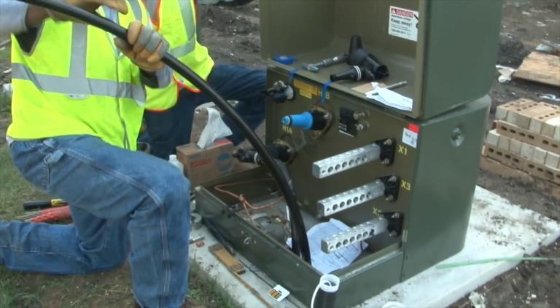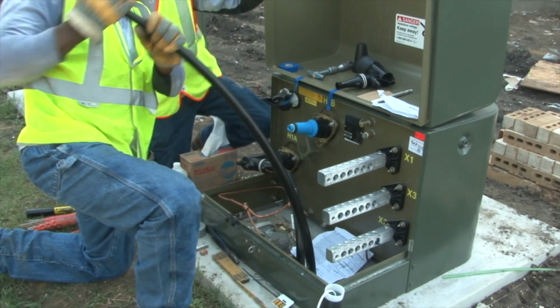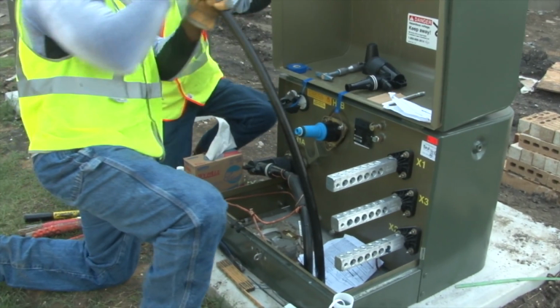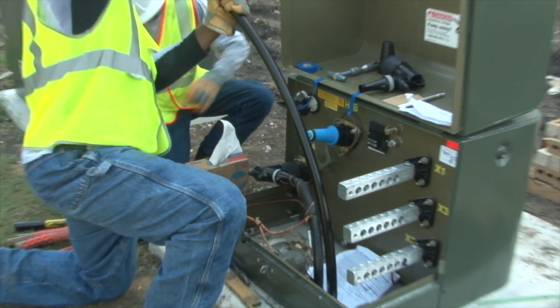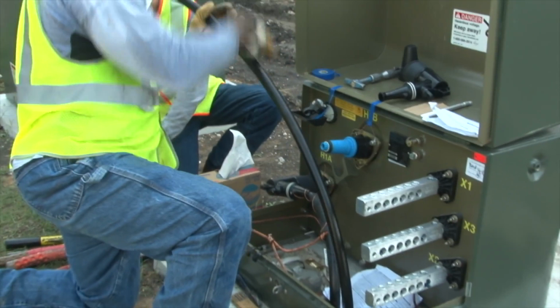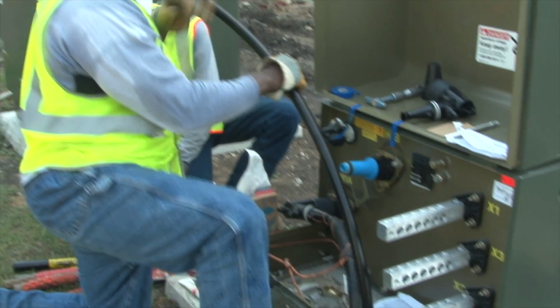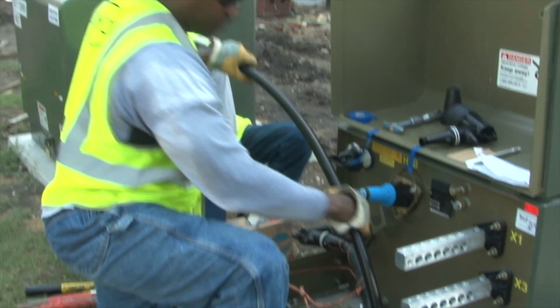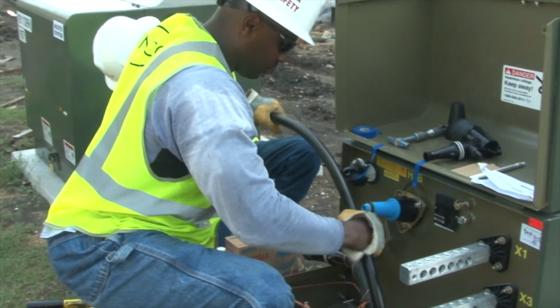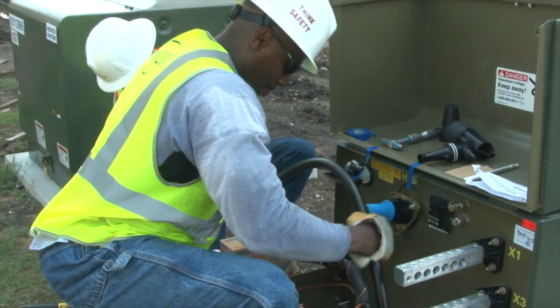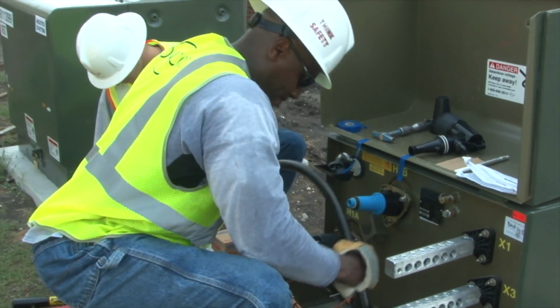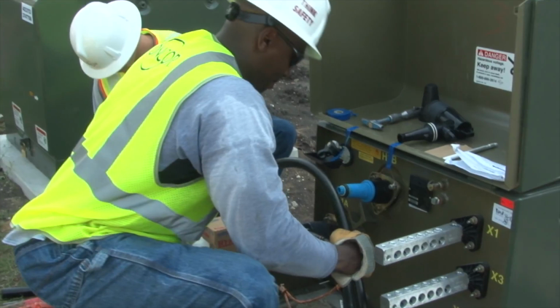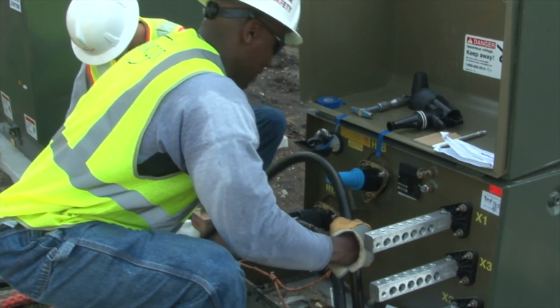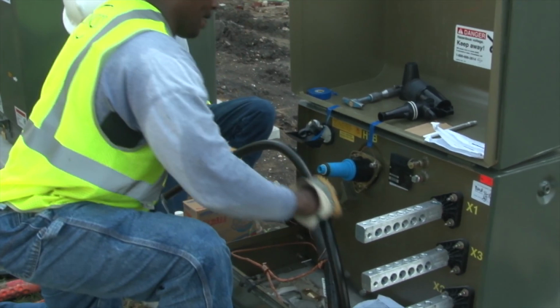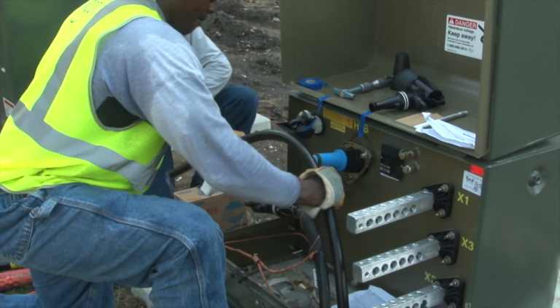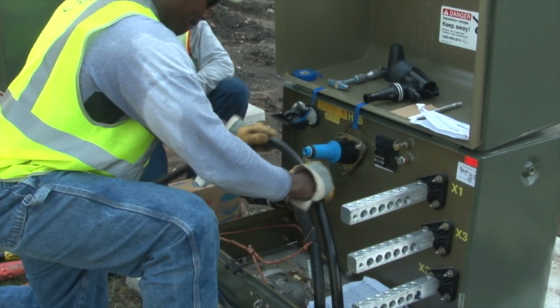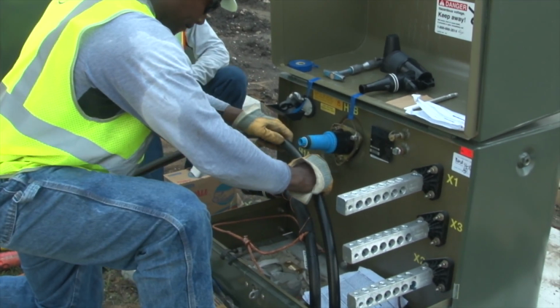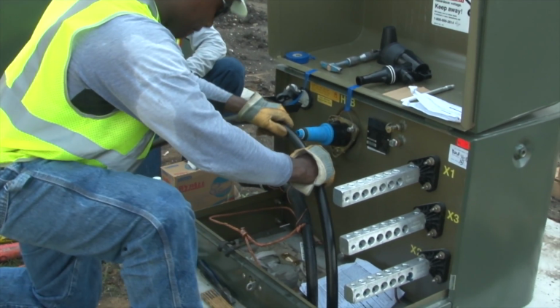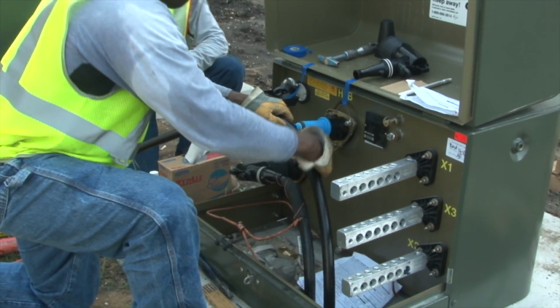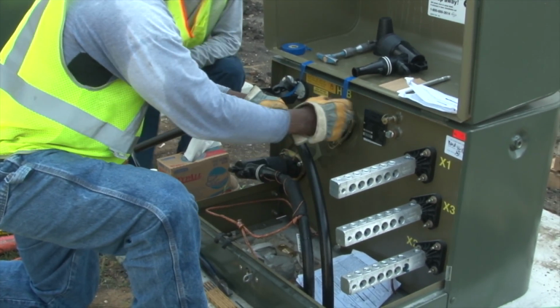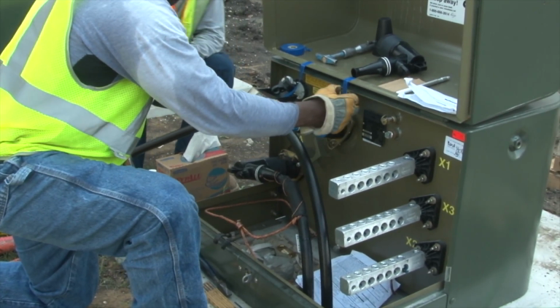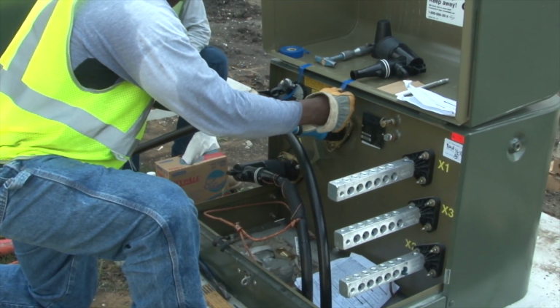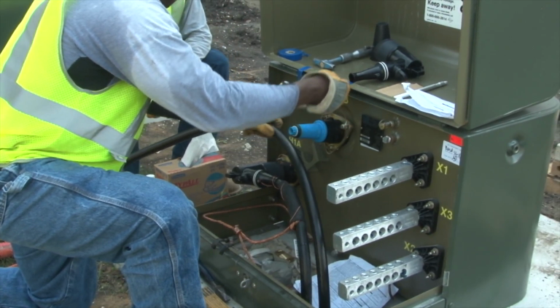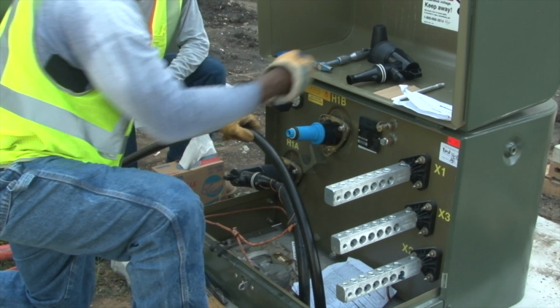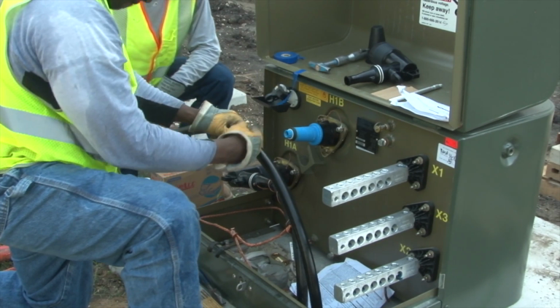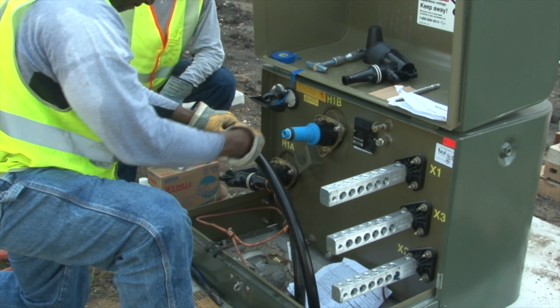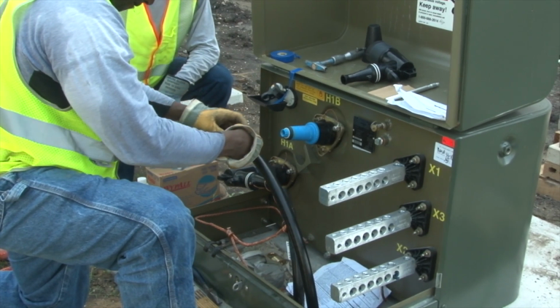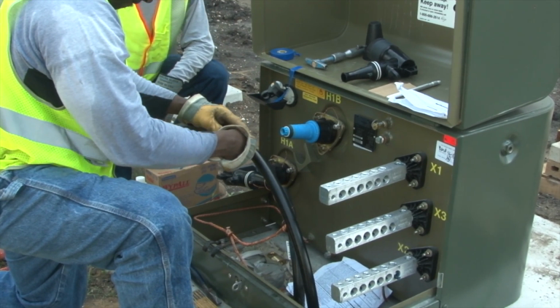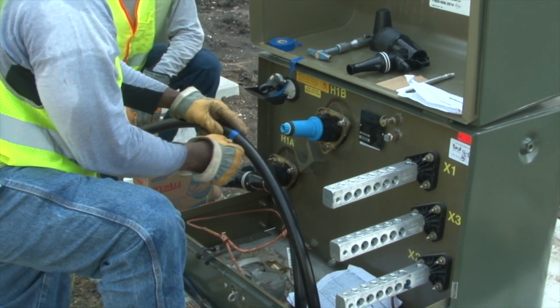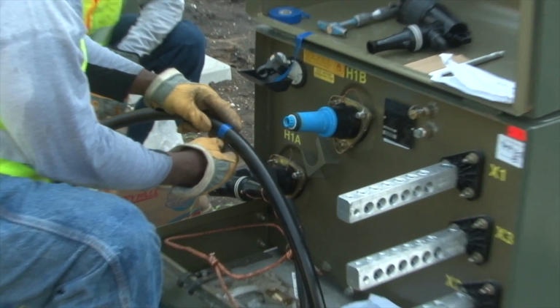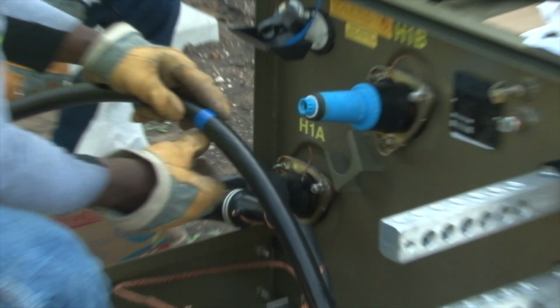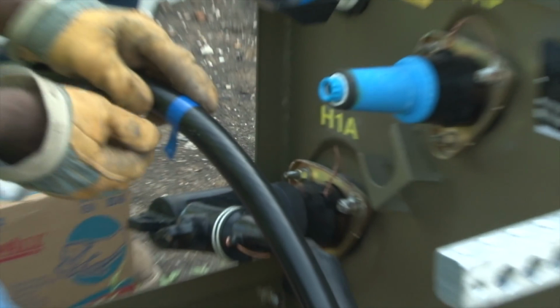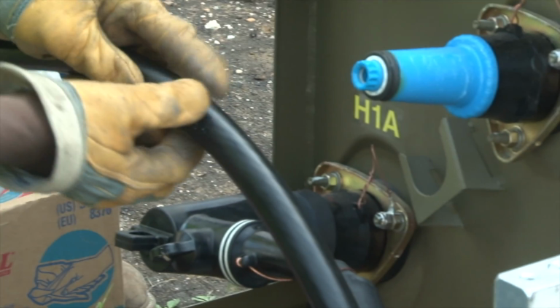Once he's determined that he has the right kit for the job, the line worker trains the cable, leaving enough slack in the cable to make the termination. The line worker begins the termination by placing a tape on the cable at the bushing.